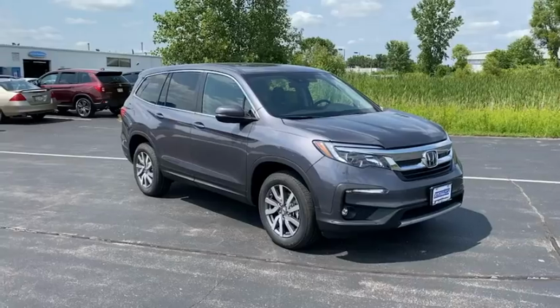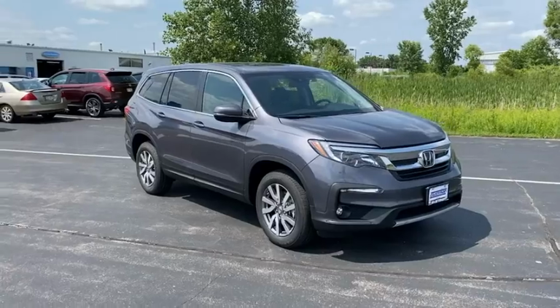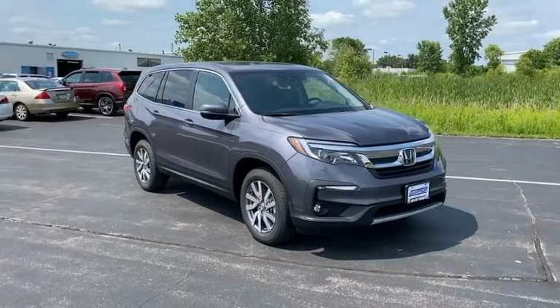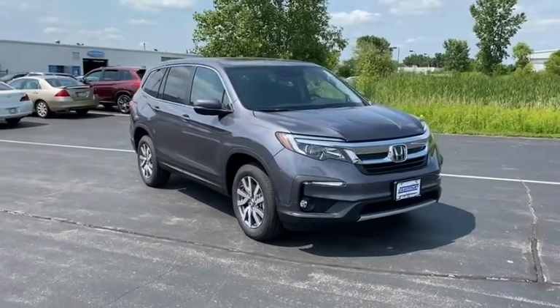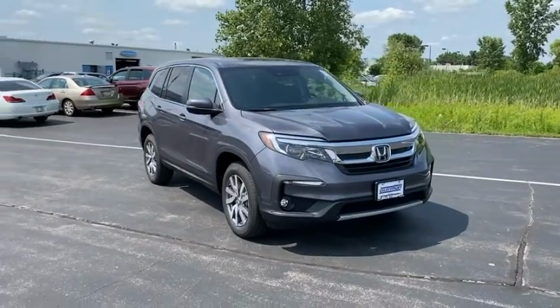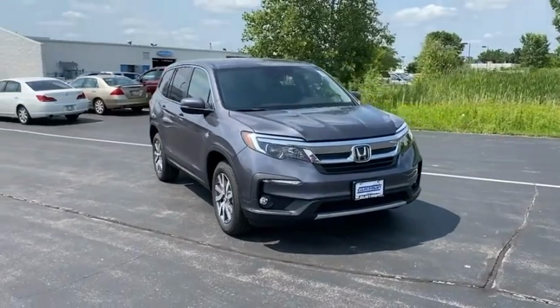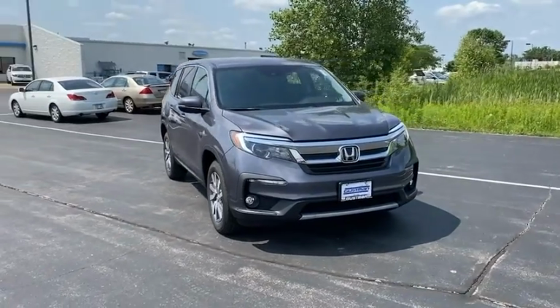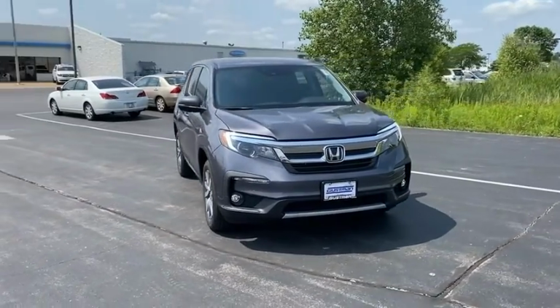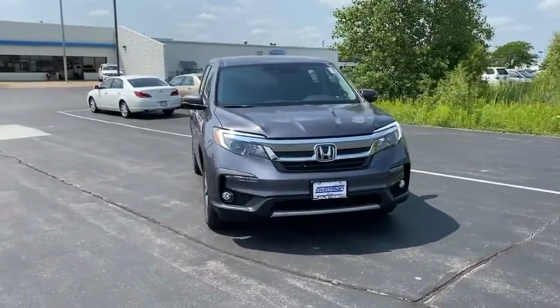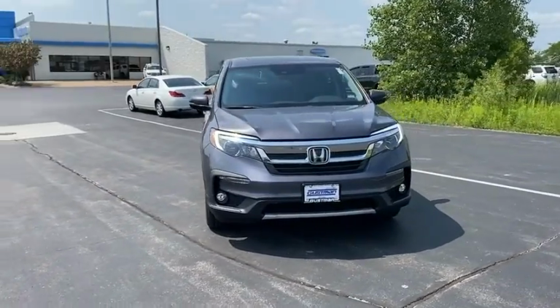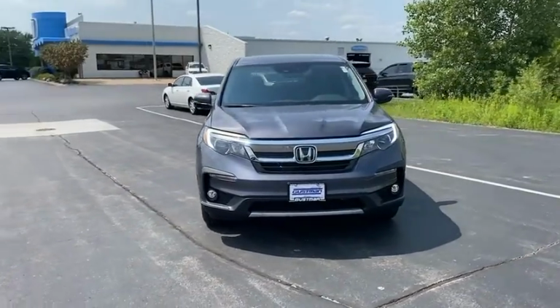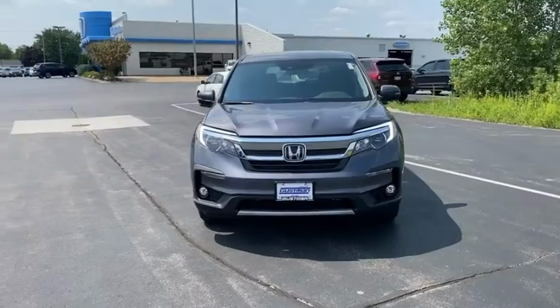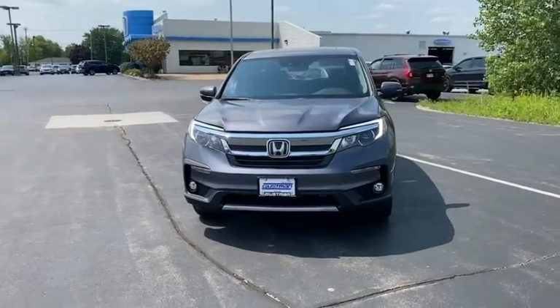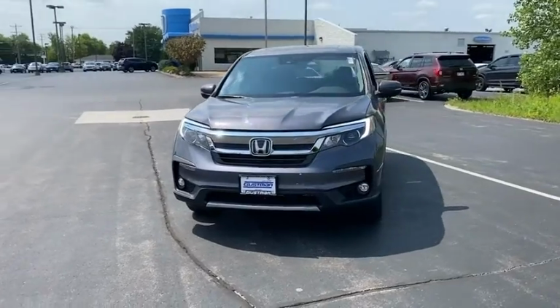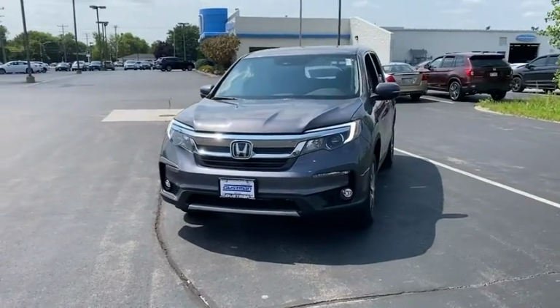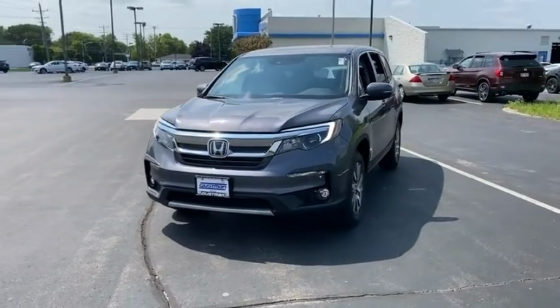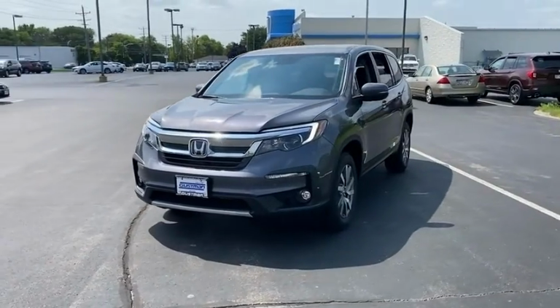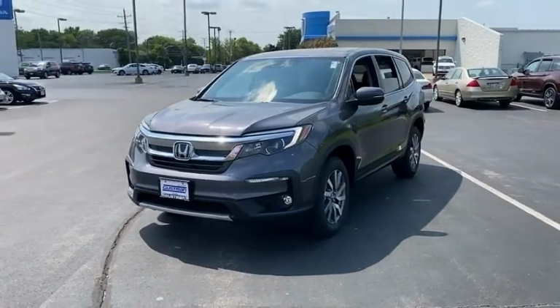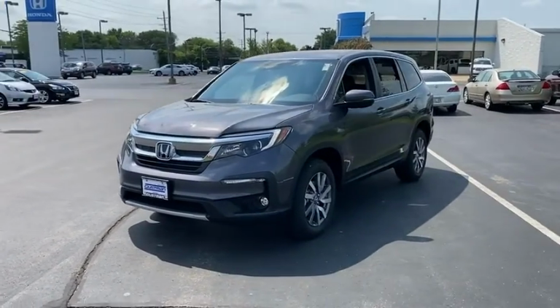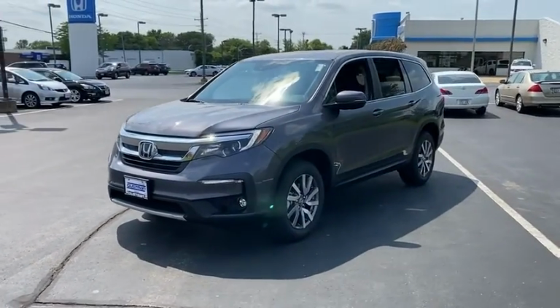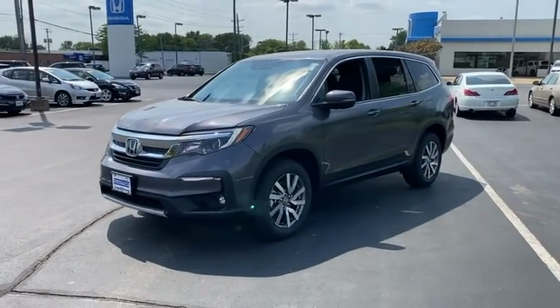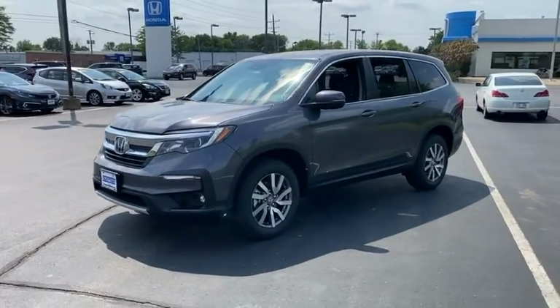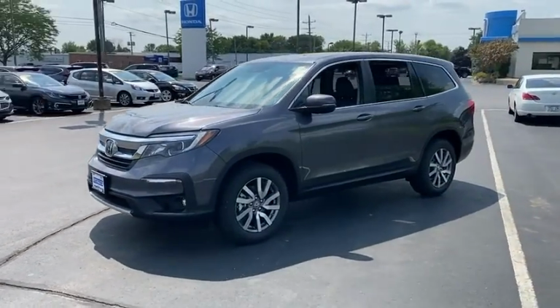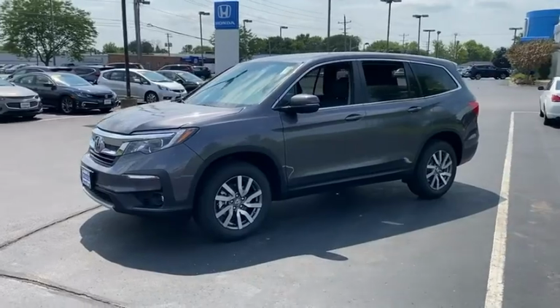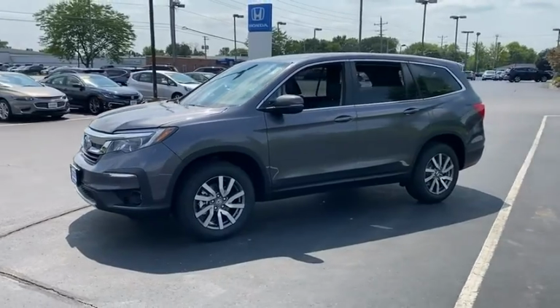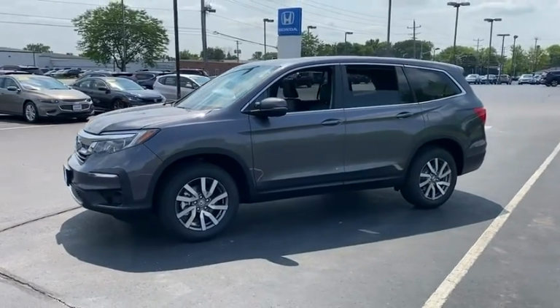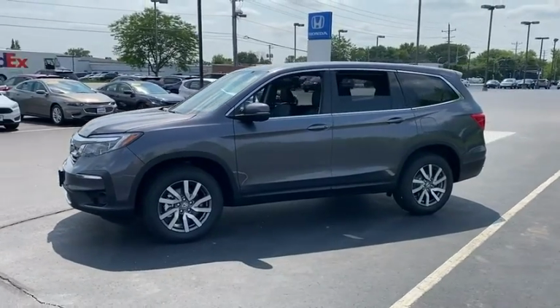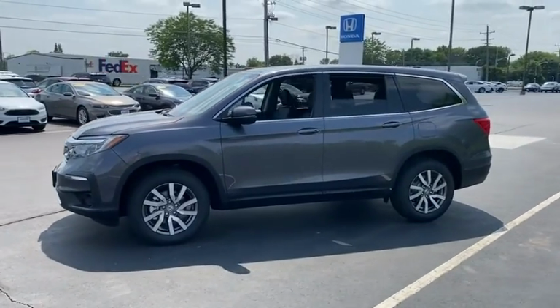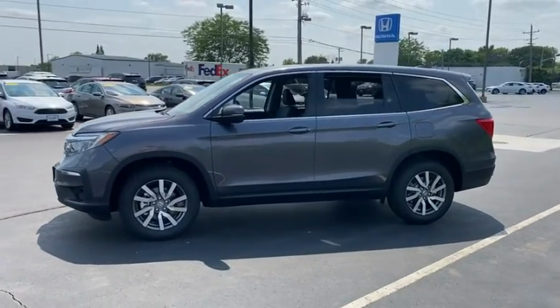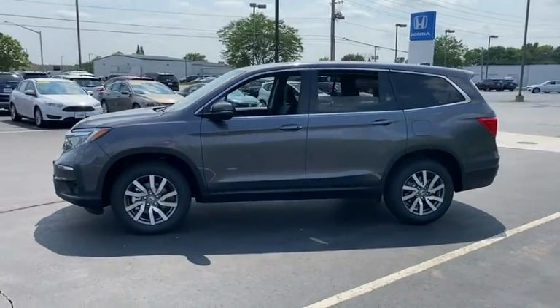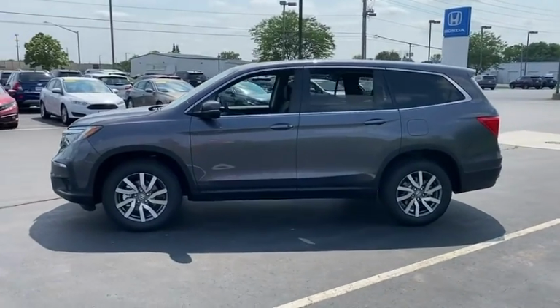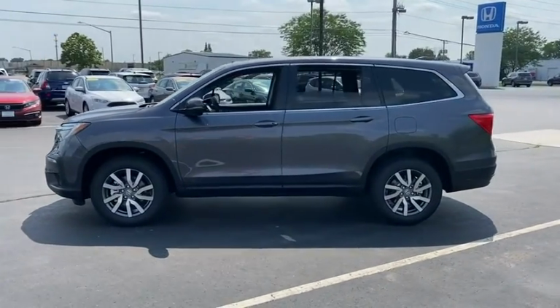We are pleased to show you the 2021 Honda Pilot — optimal utility, indulgent interior, powerful performer. You'll be ready for almost anything in the Honda Pilot. Here are some of this vehicle's great options.